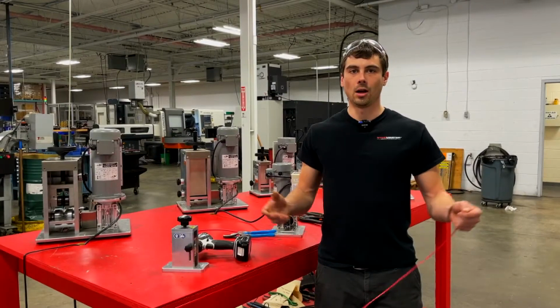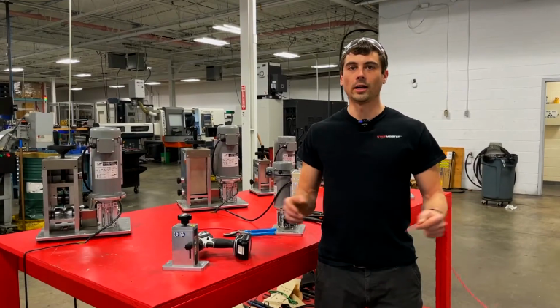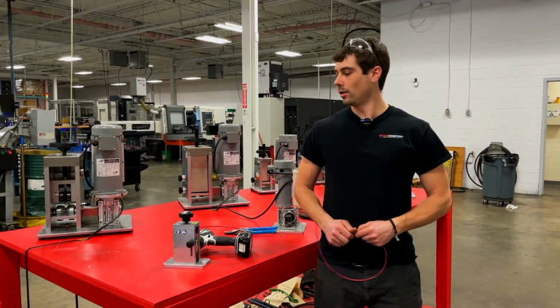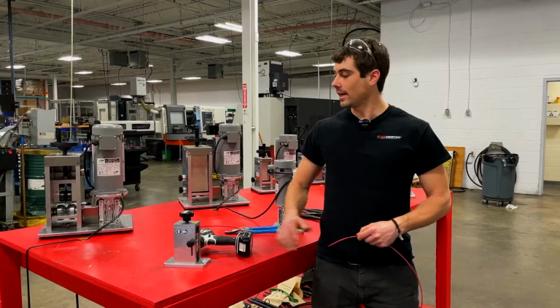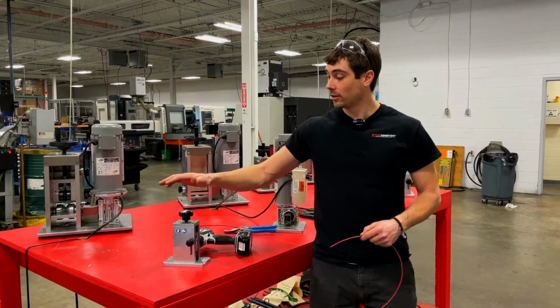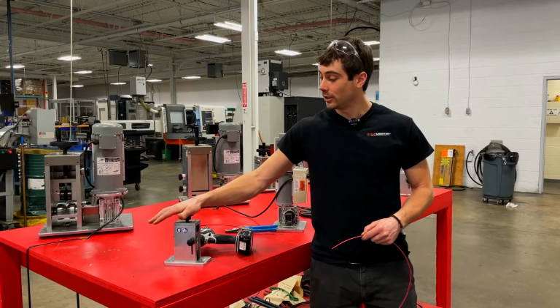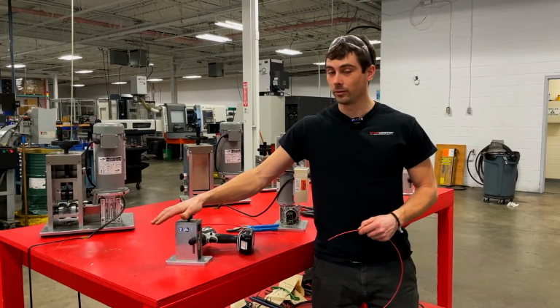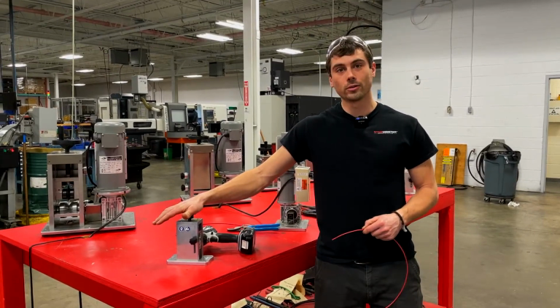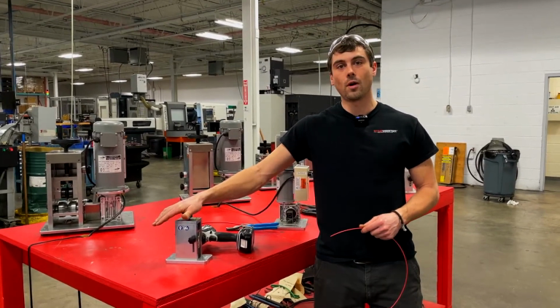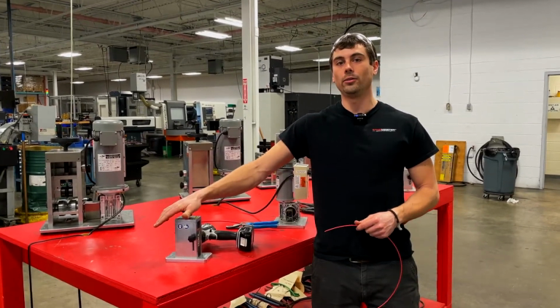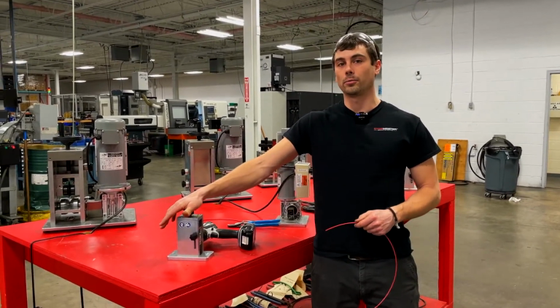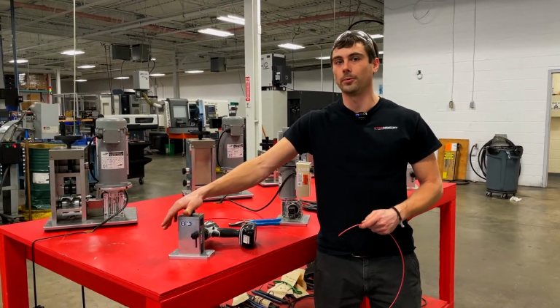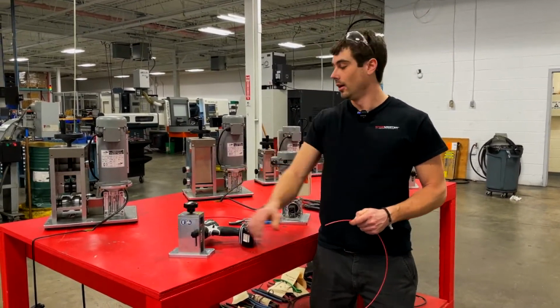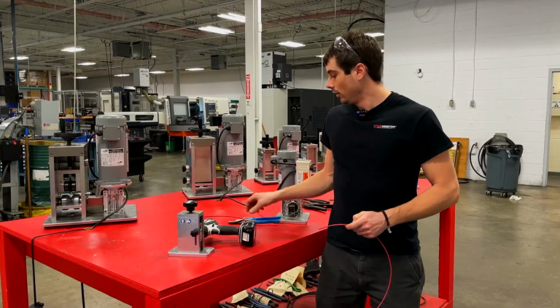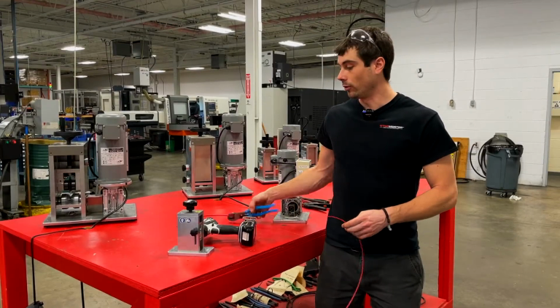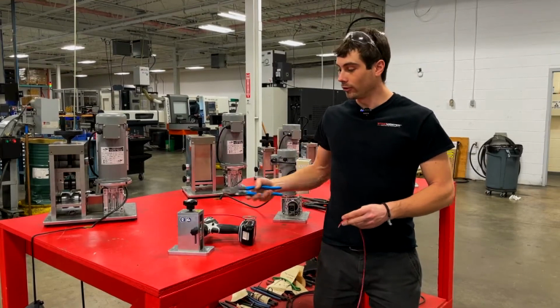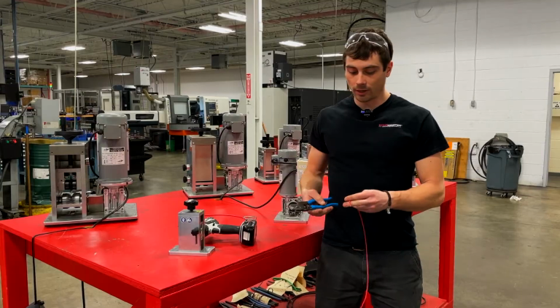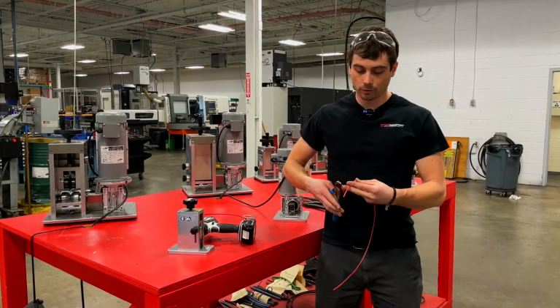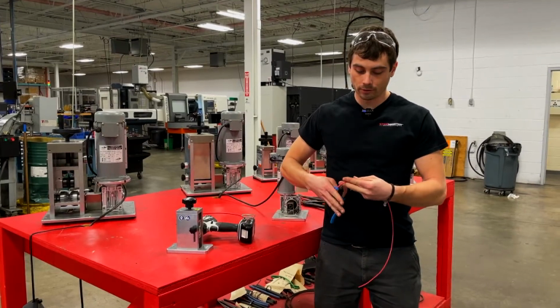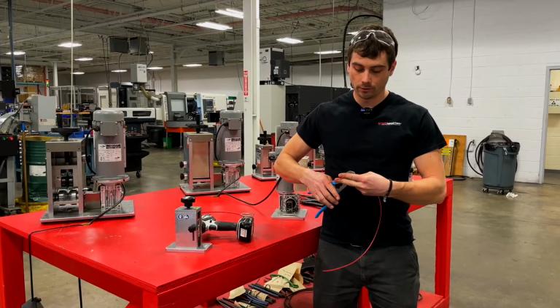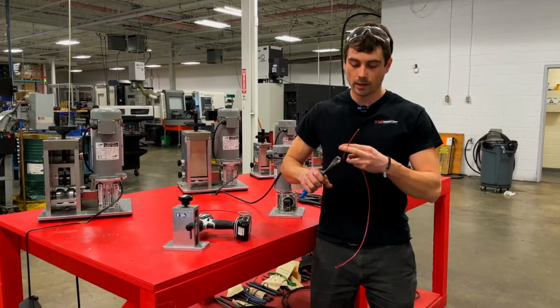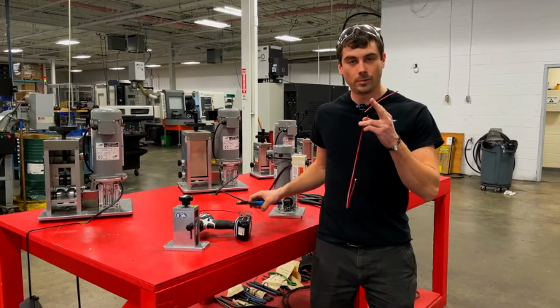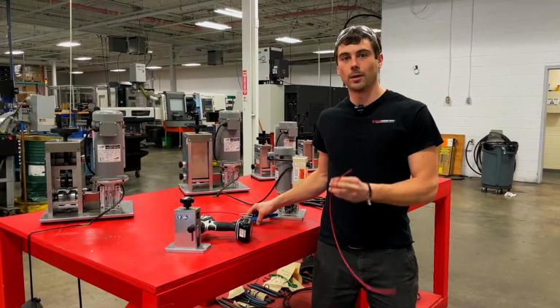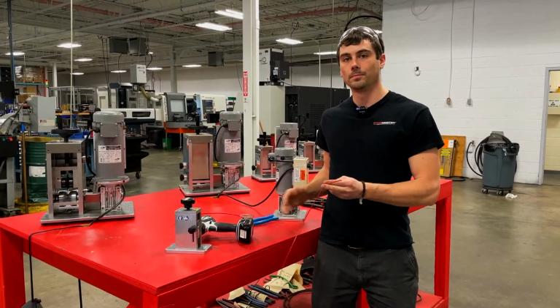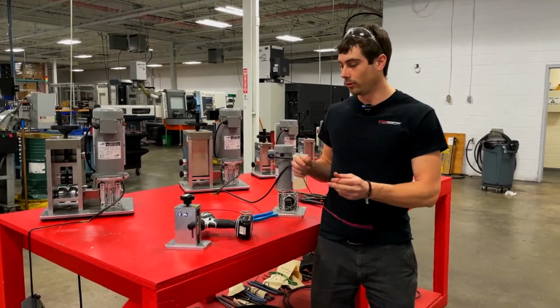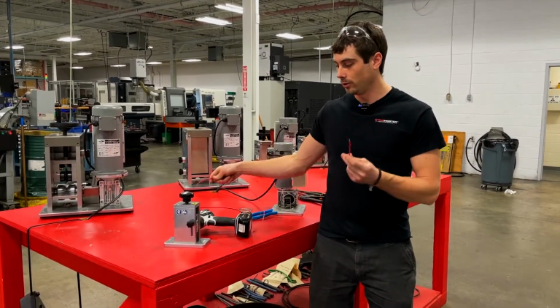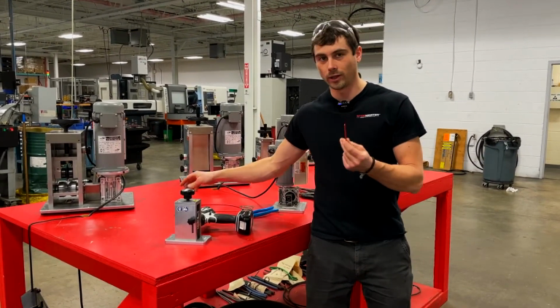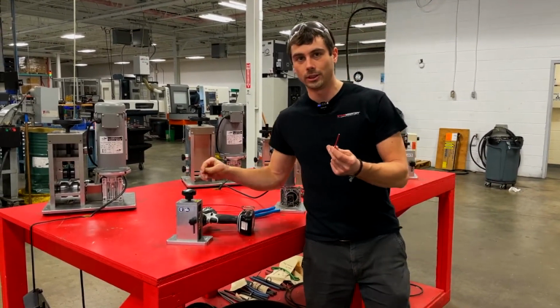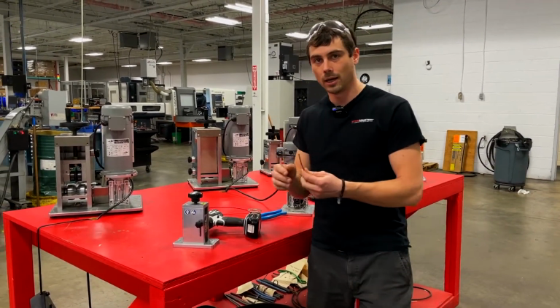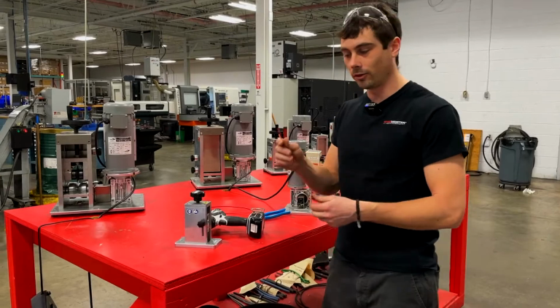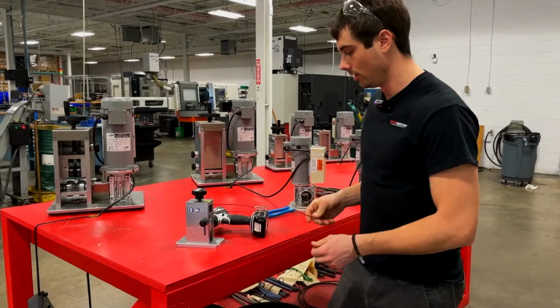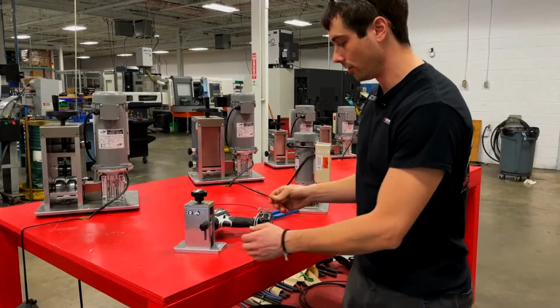Alright, so like any other machine, it's important to know how to use it properly. The first step to setting up your Stripmeister is to take a small piece of cable. This is what you'll use to set the machine up, and after that you're good to run.